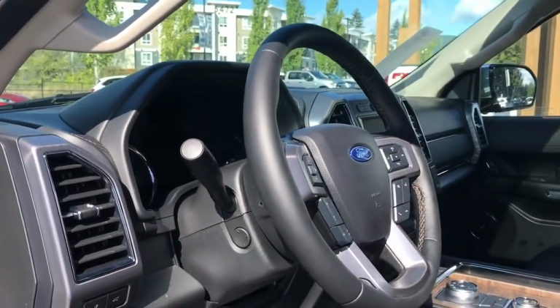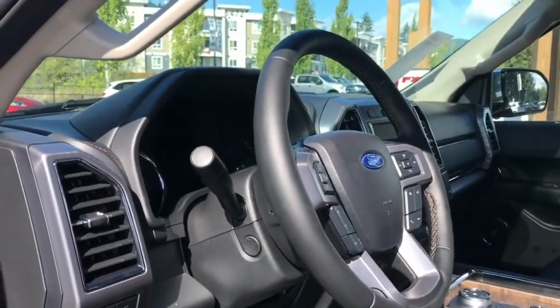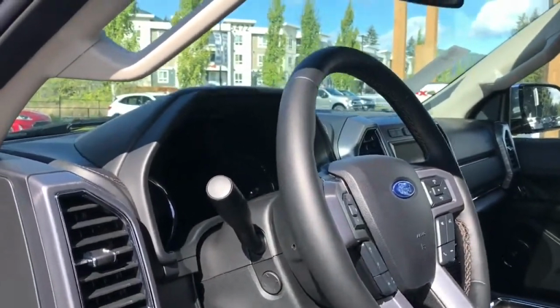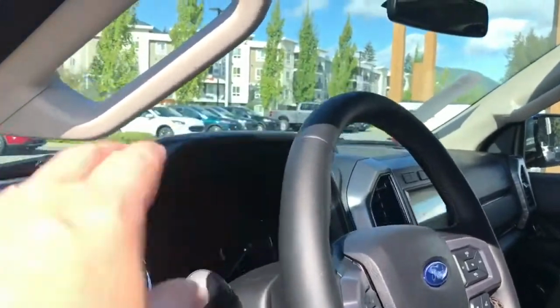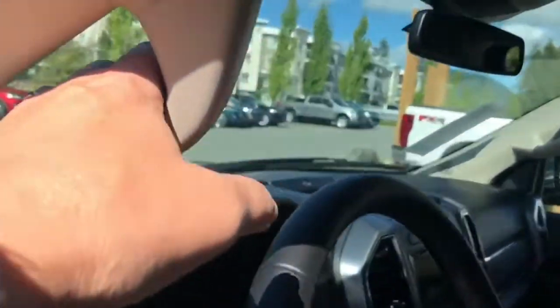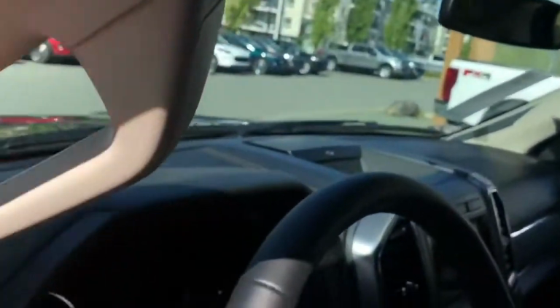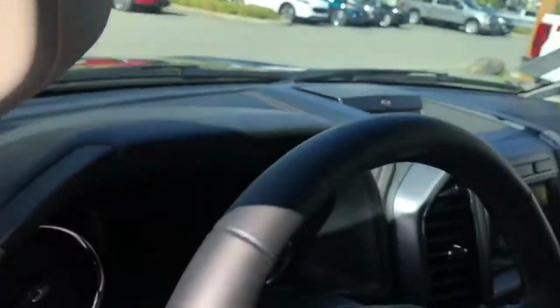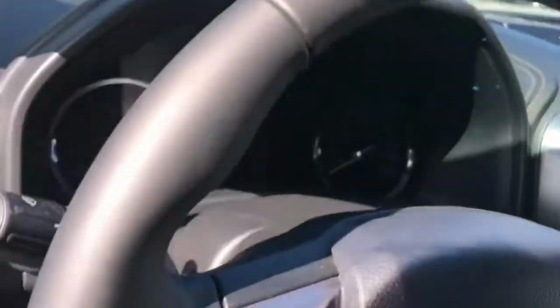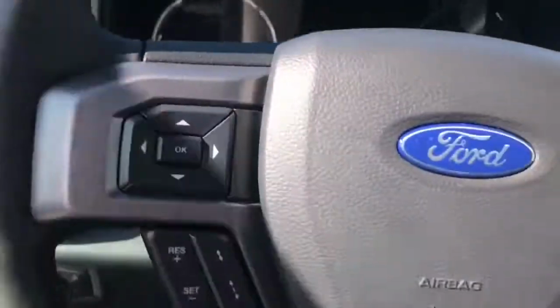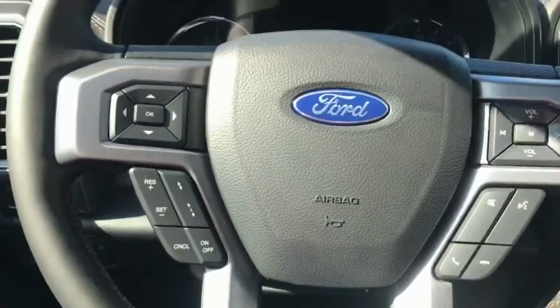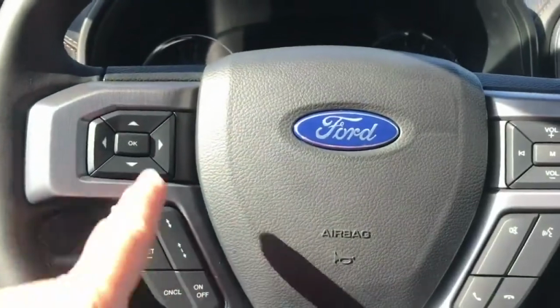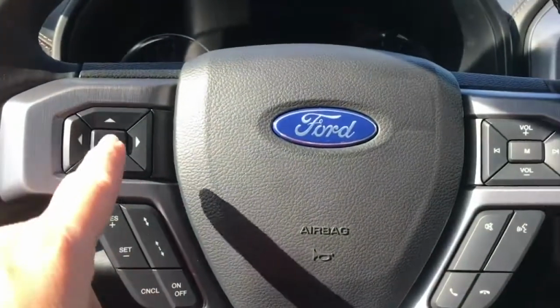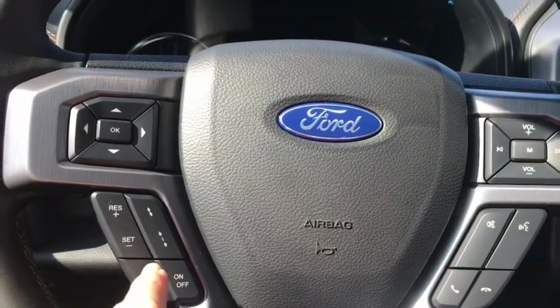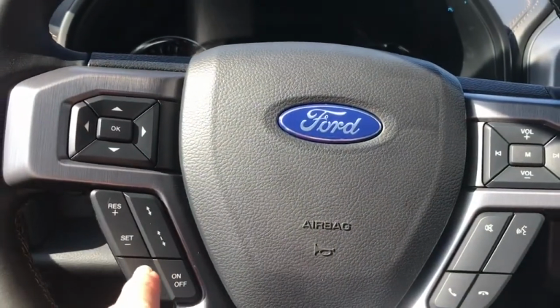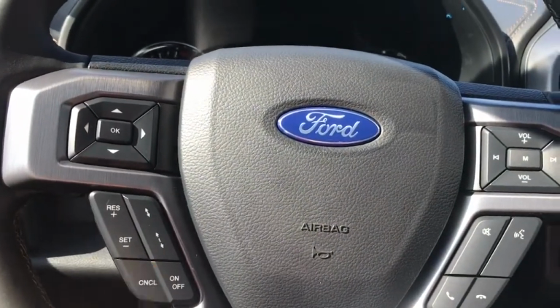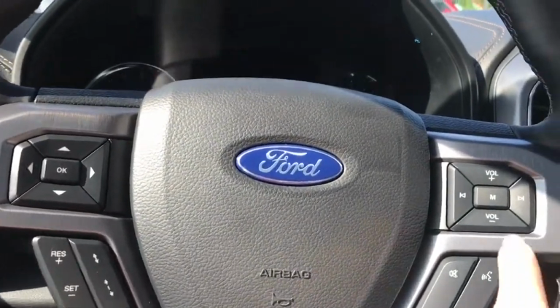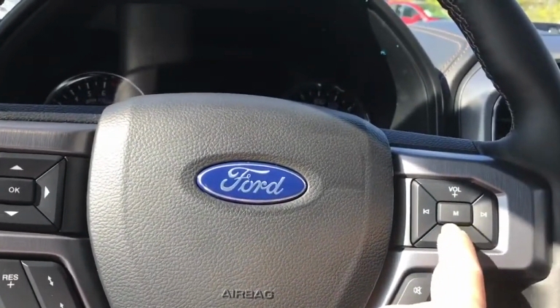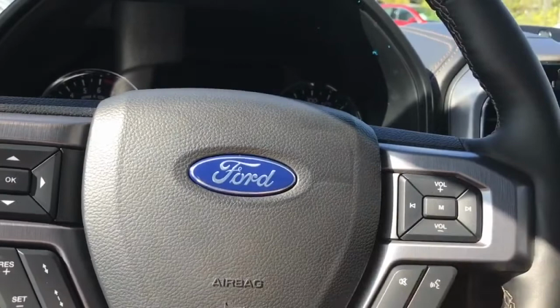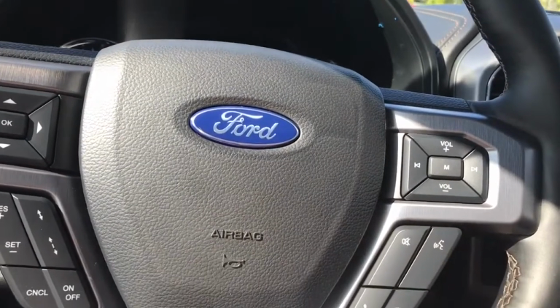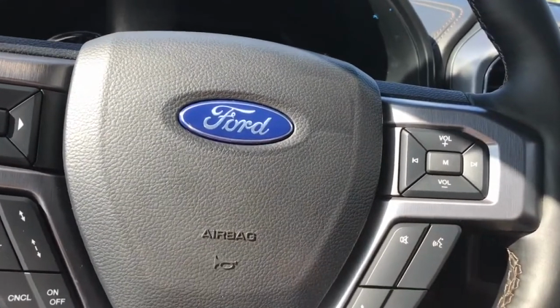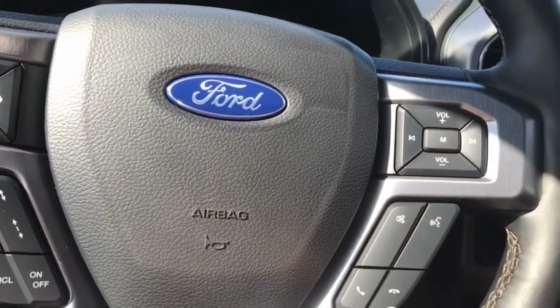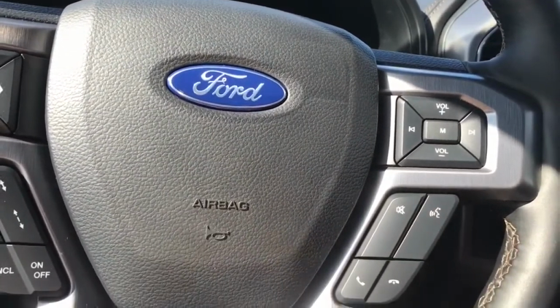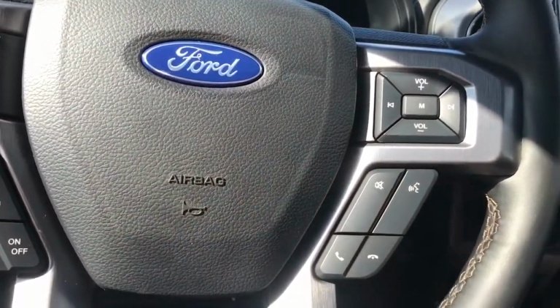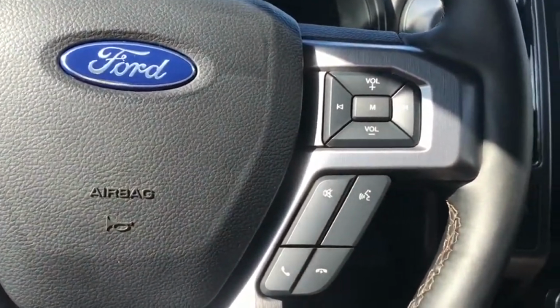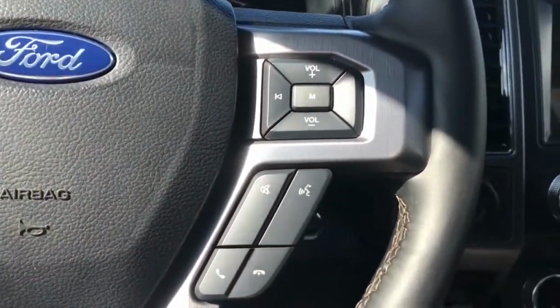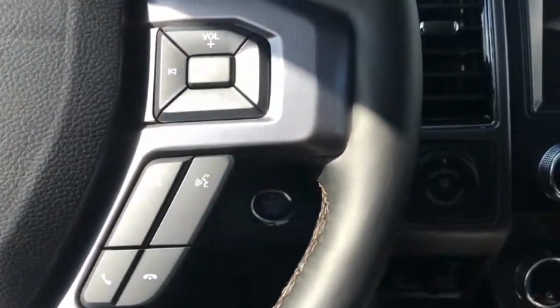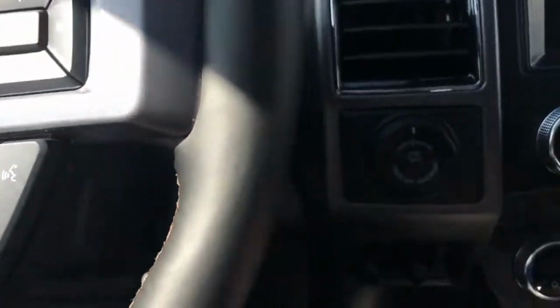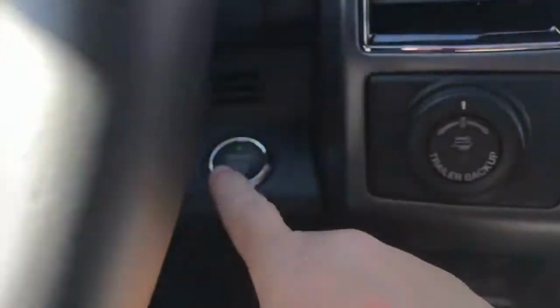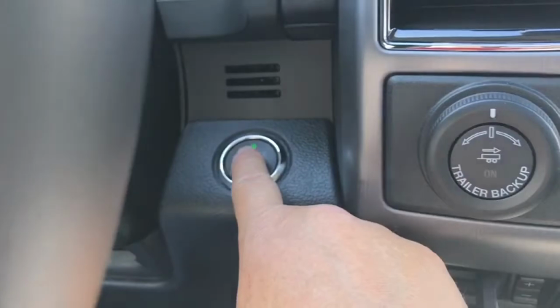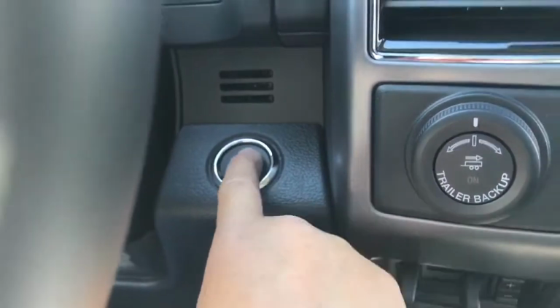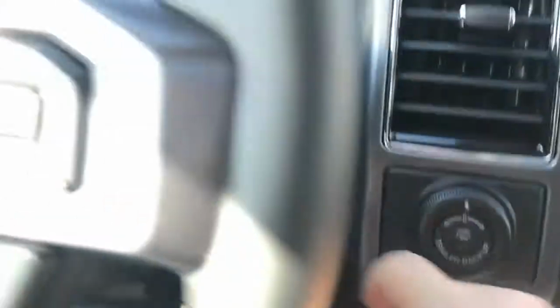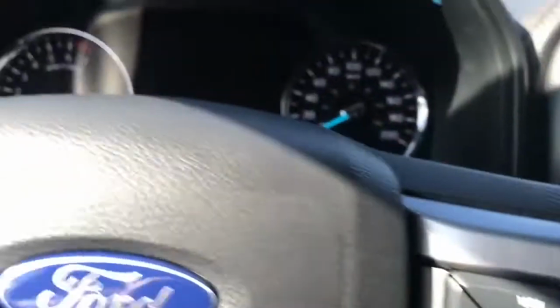With the aid of power-deployed running boards and grab handles, it's easy to get in. On the face of the steering wheel are your dash controls, cruise with adaptive cruise, volume for your media, and hands-free dialing. This is a push start, so with your foot on the brake and key in your pocket, press the engine start/stop button.